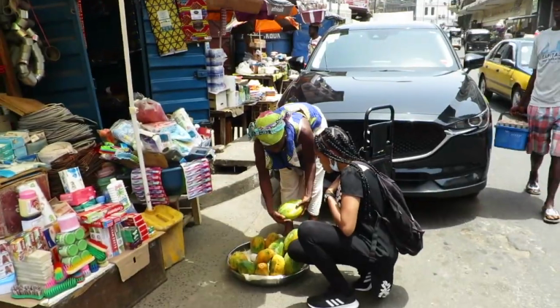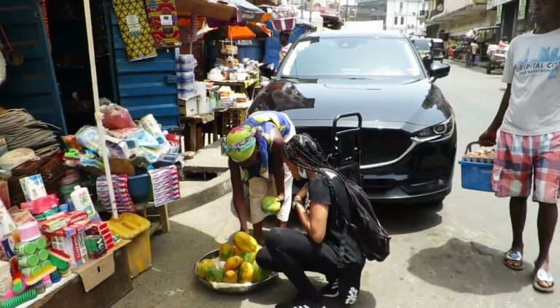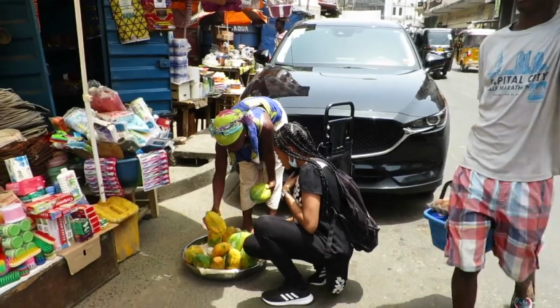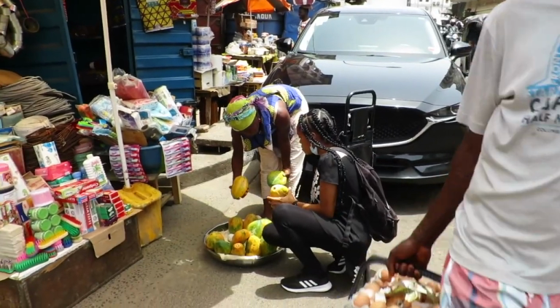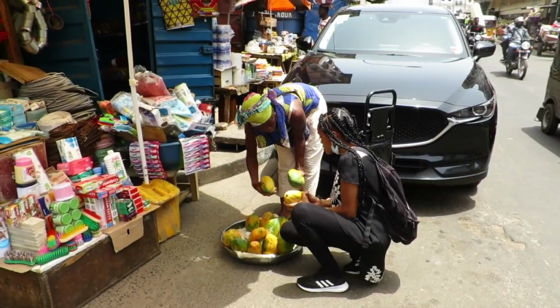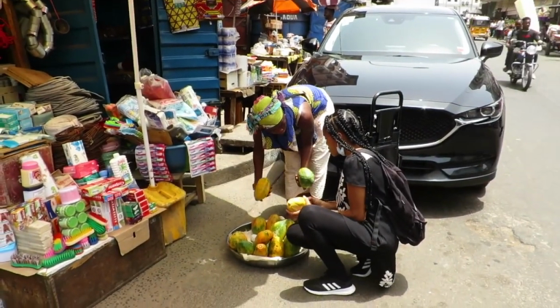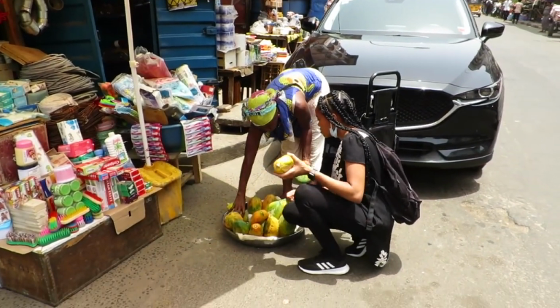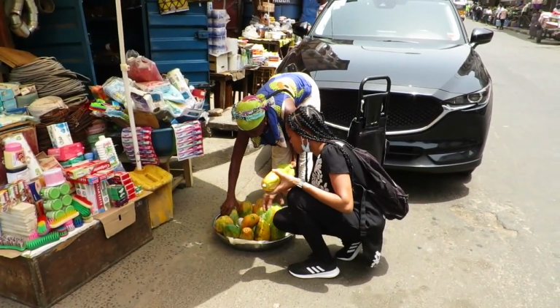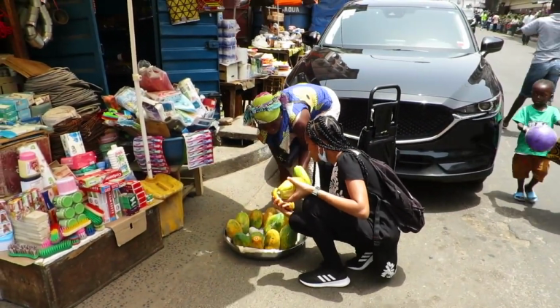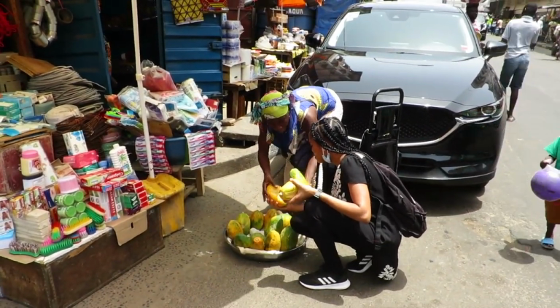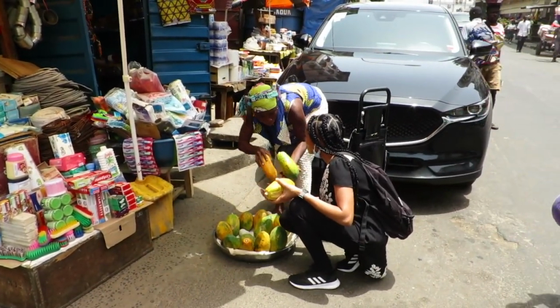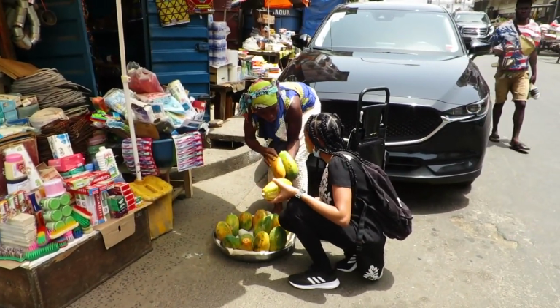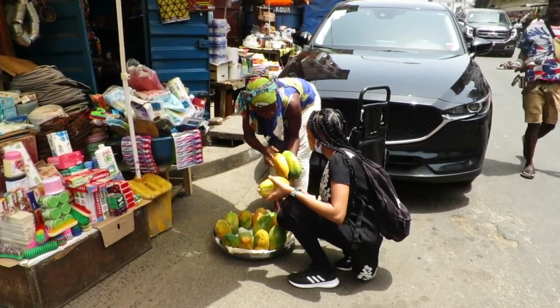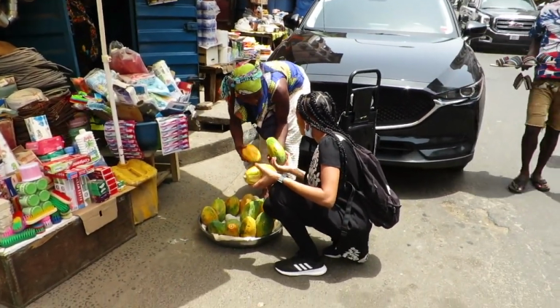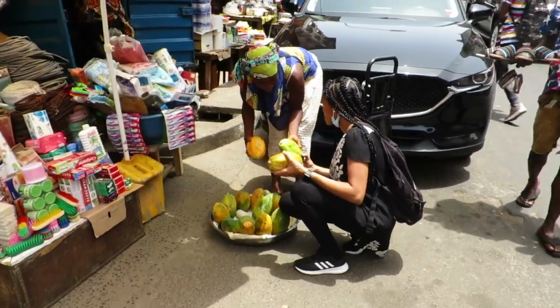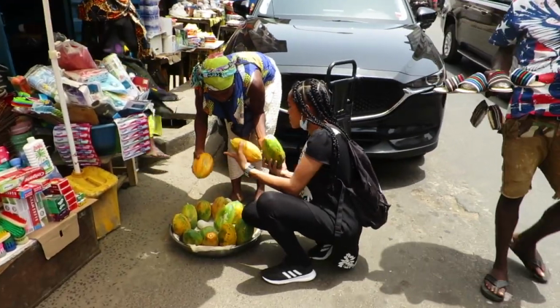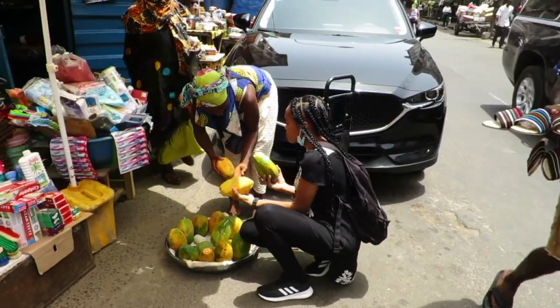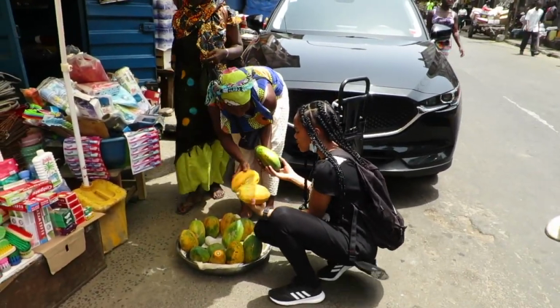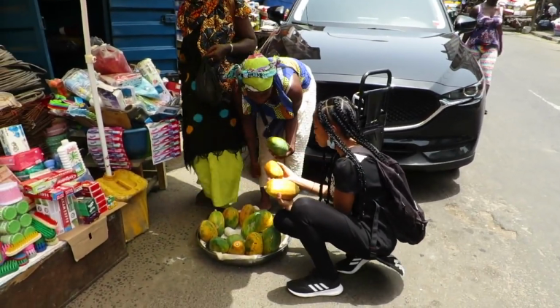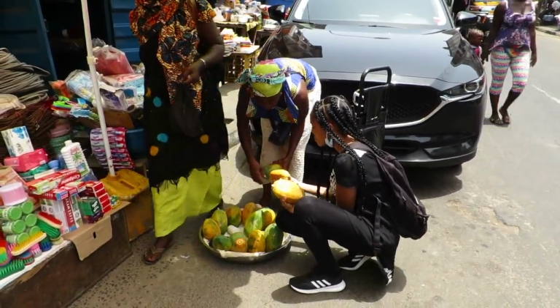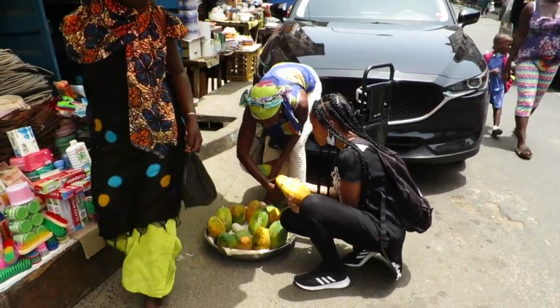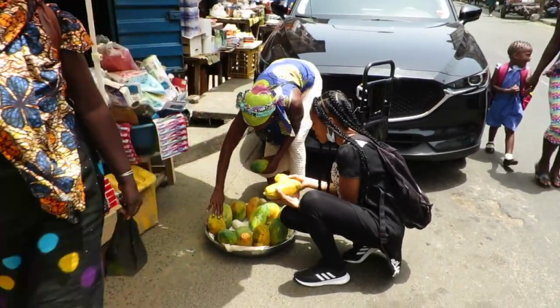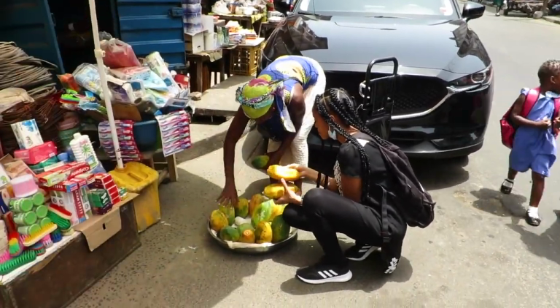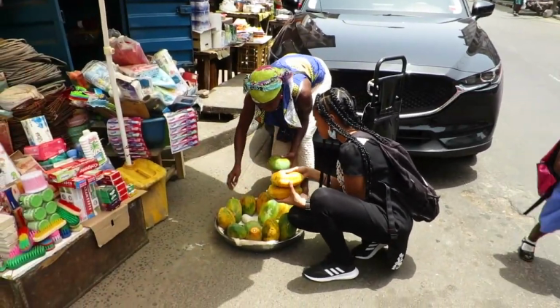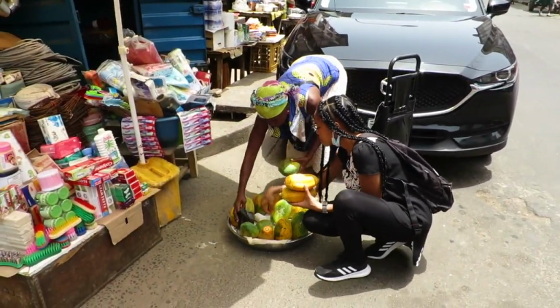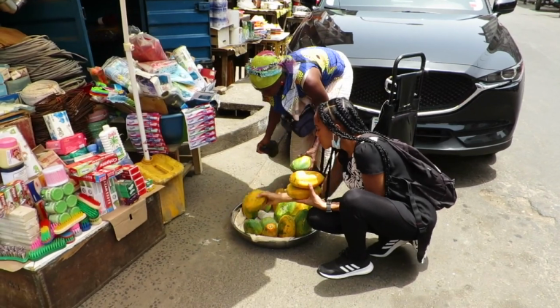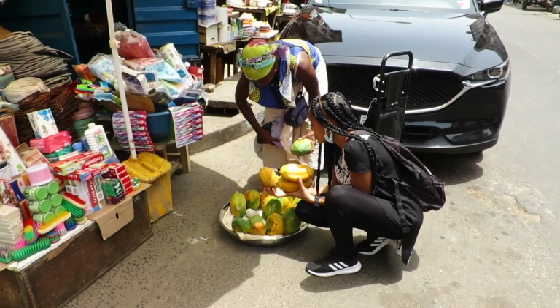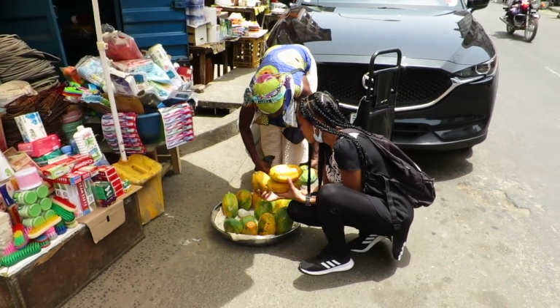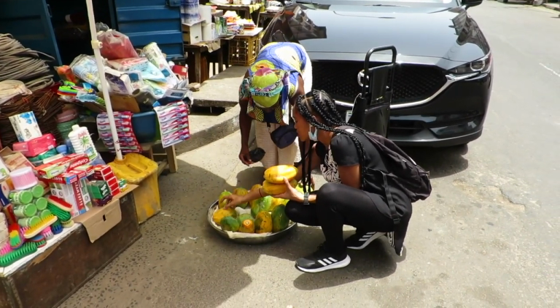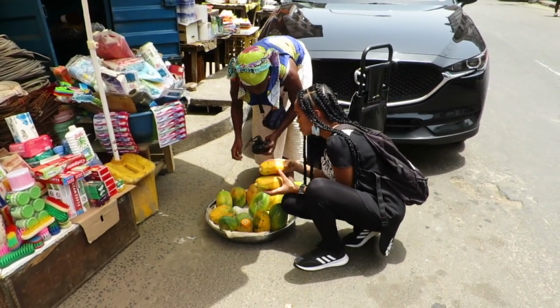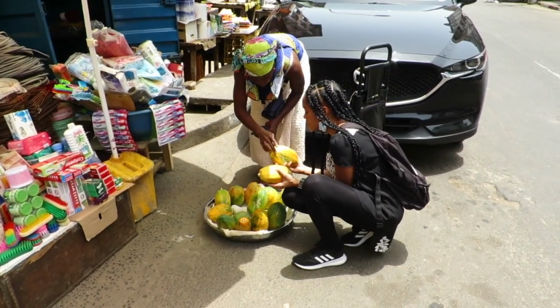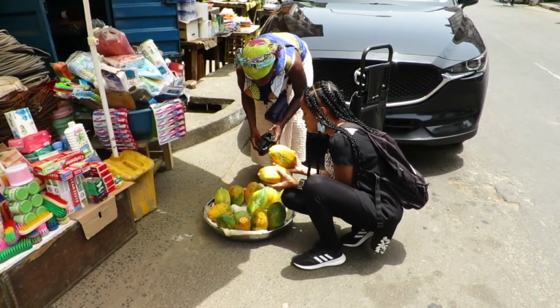You can buy your fruits from the market stall itself, but I just liked the ones that this lady was carrying on her head, so I decided to buy from her instead. But I think I'm going to show you next when we get to the fruit store.